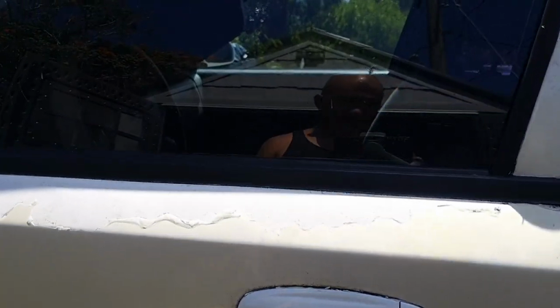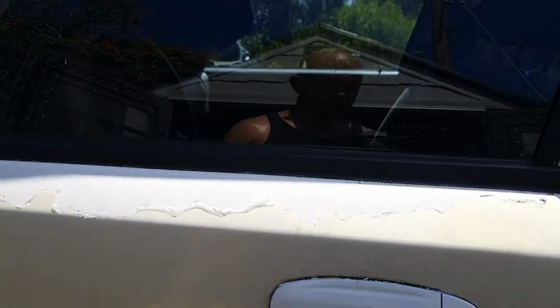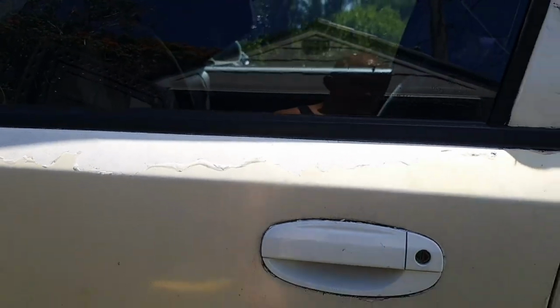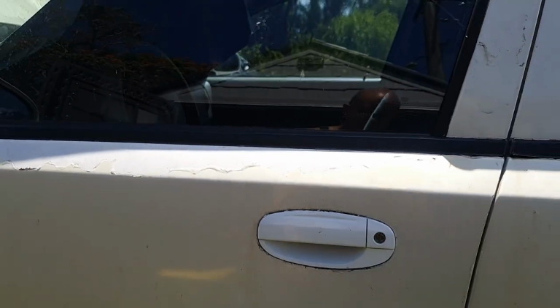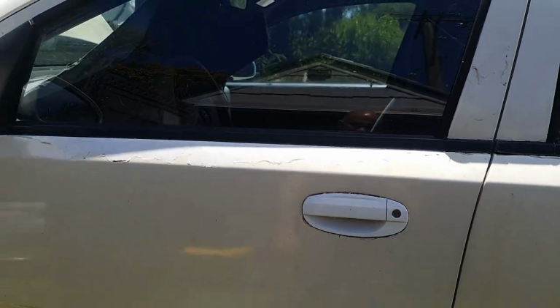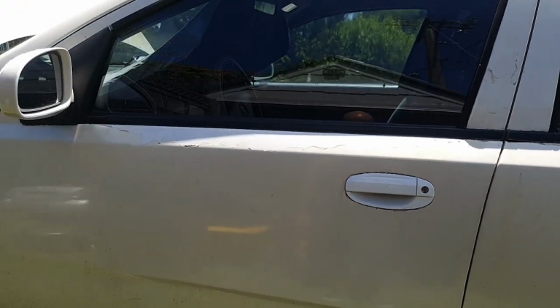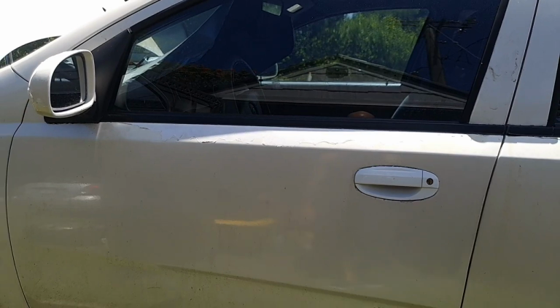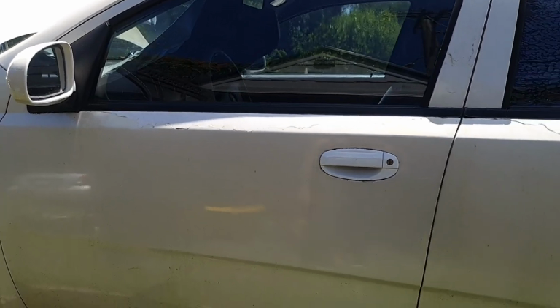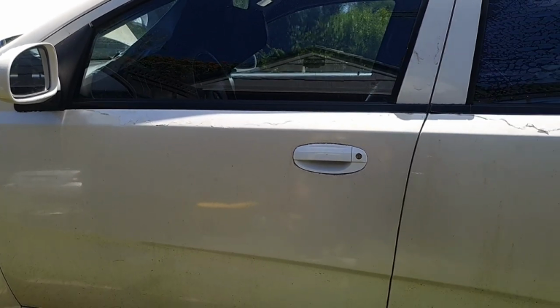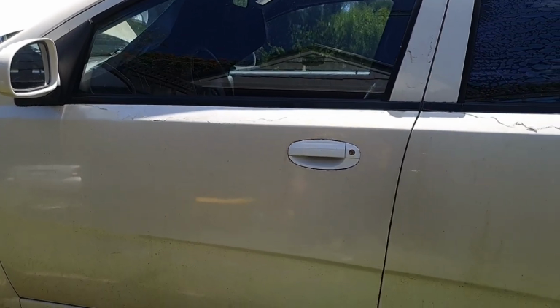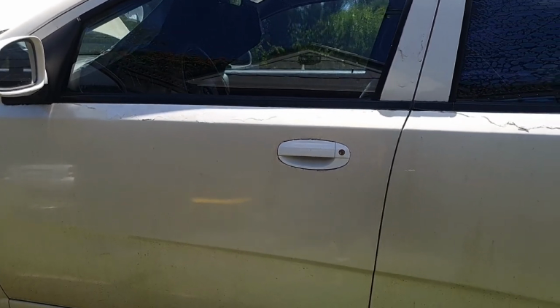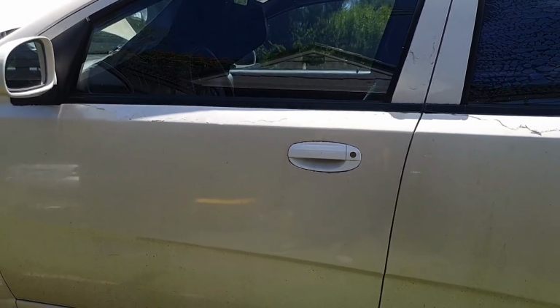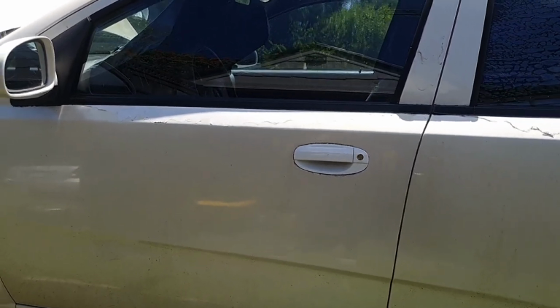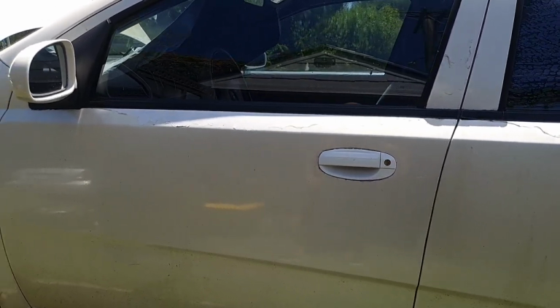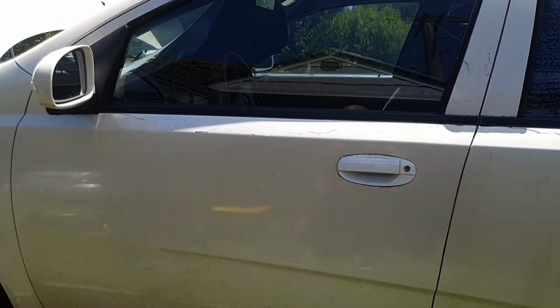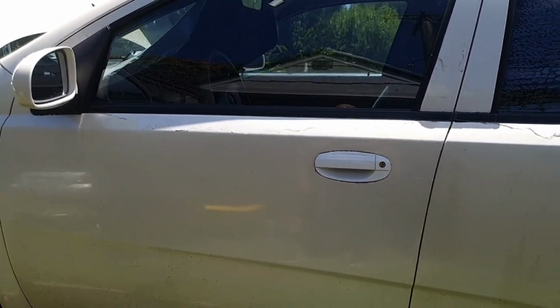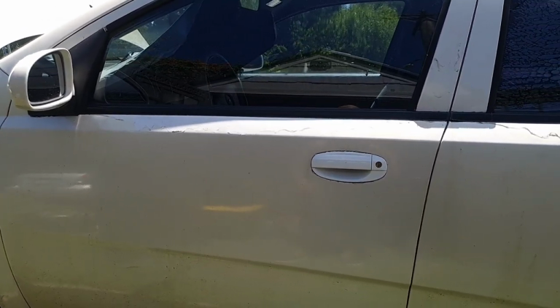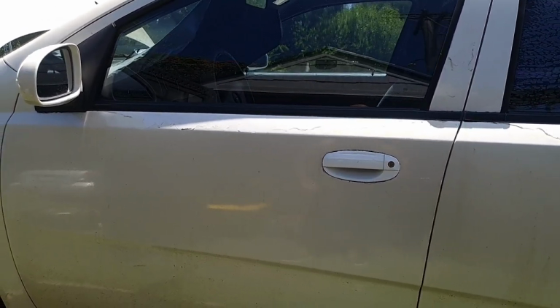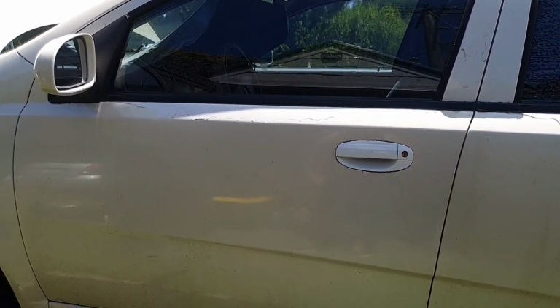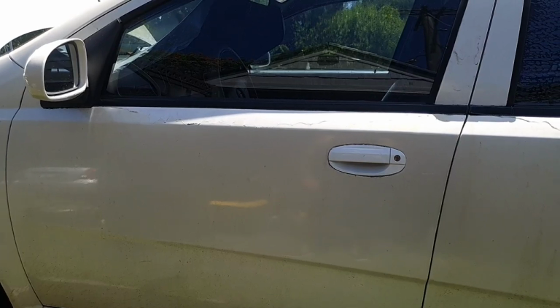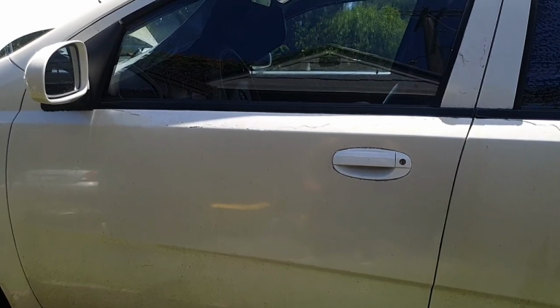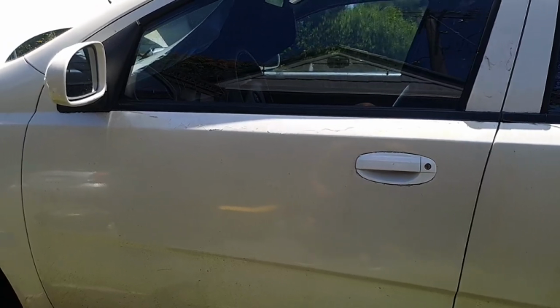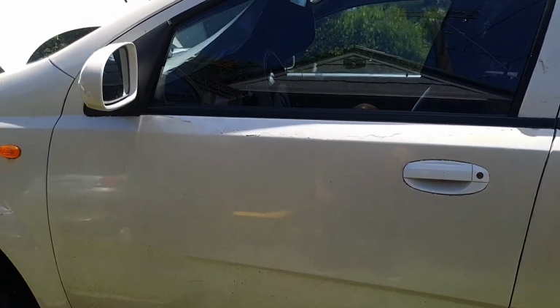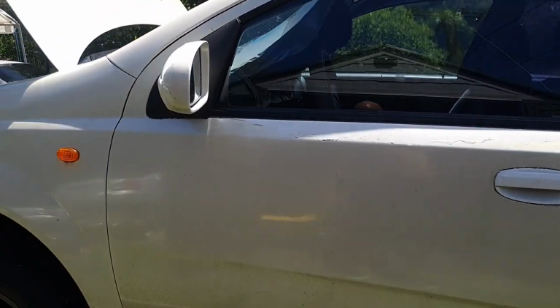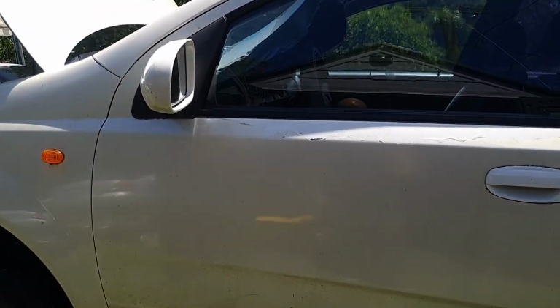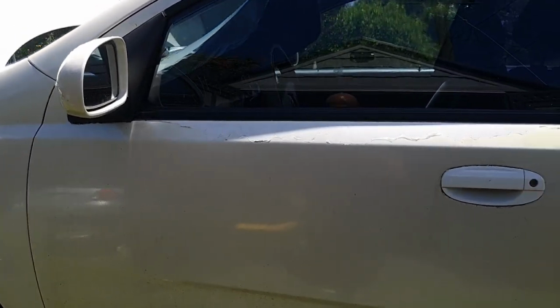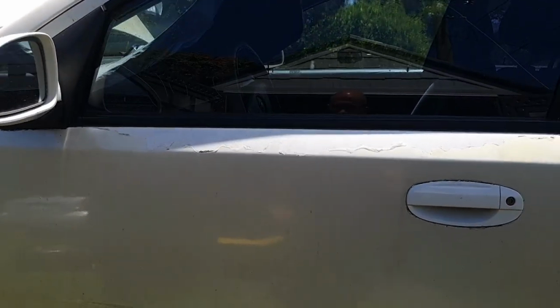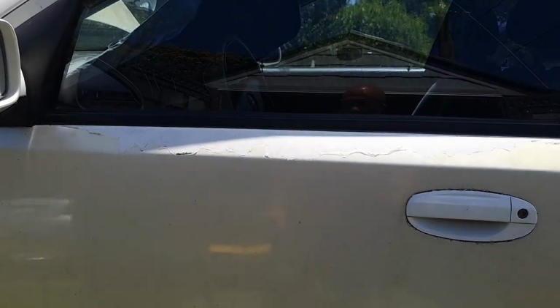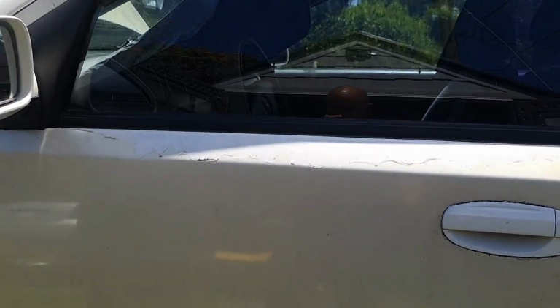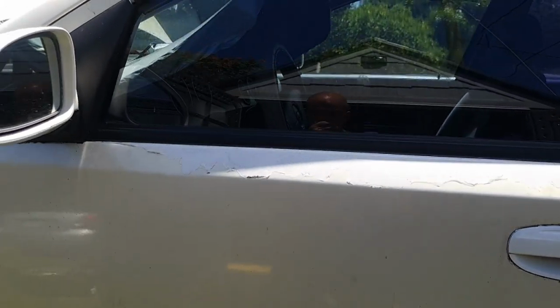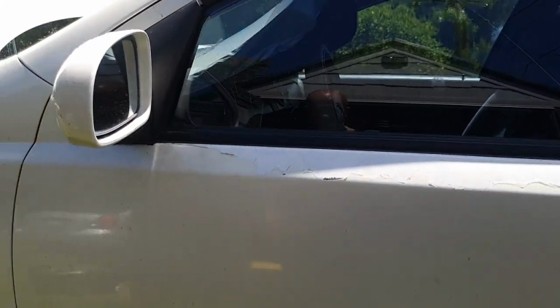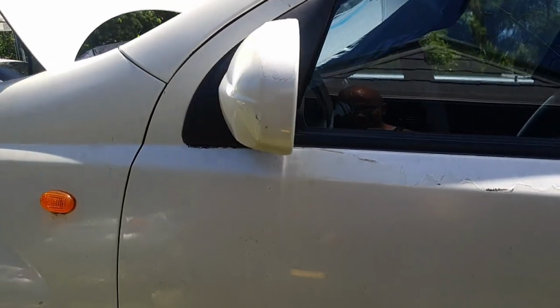The door handle is in. It's hot as hell out here. I kind of messed up earlier — I knocked one of the rods off alignment so I couldn't open the door from the inside. But that's fixed now.